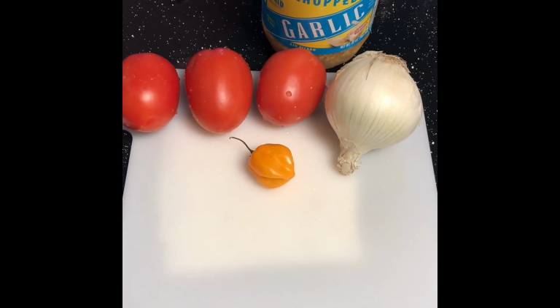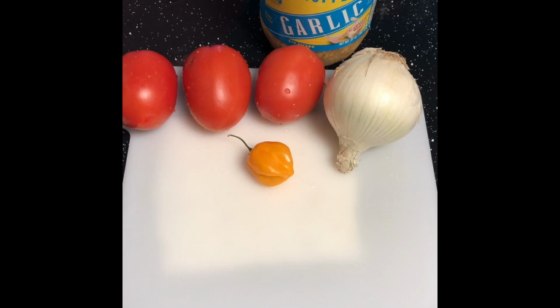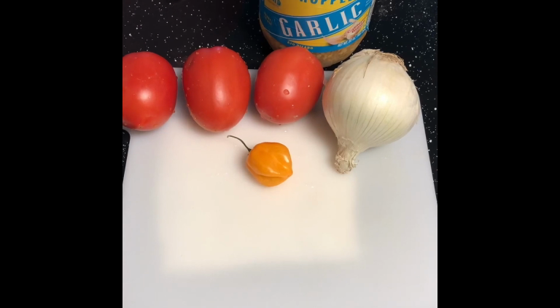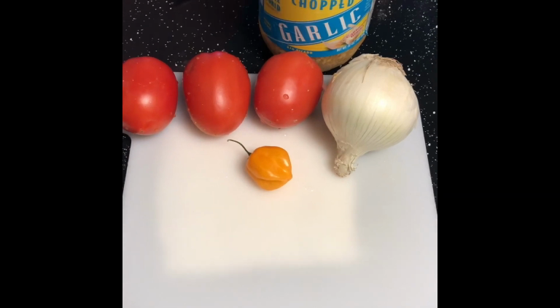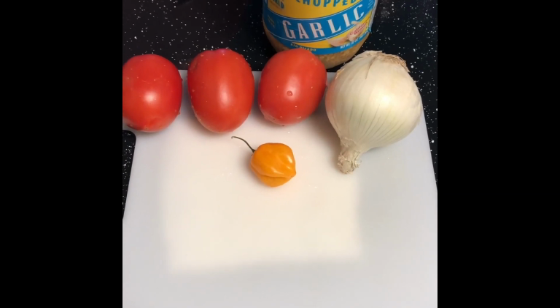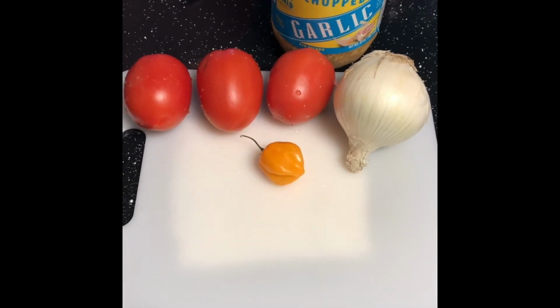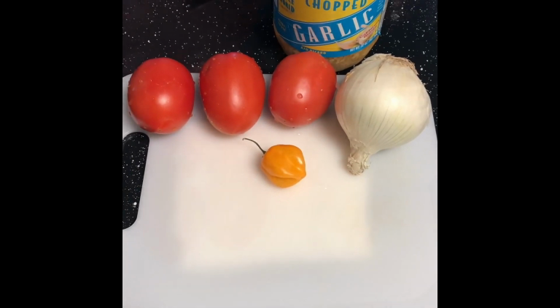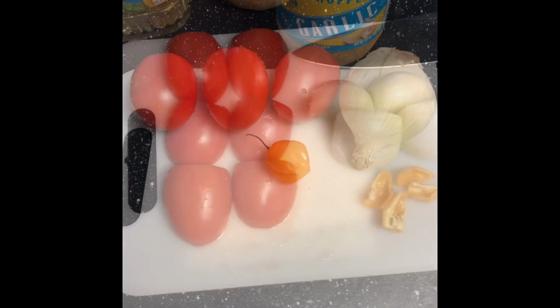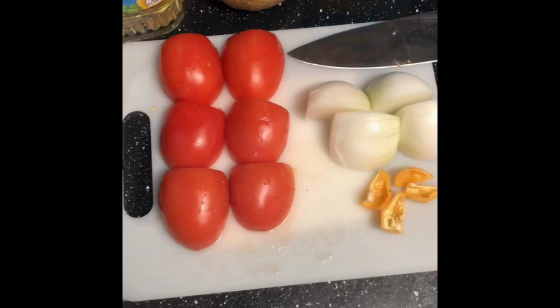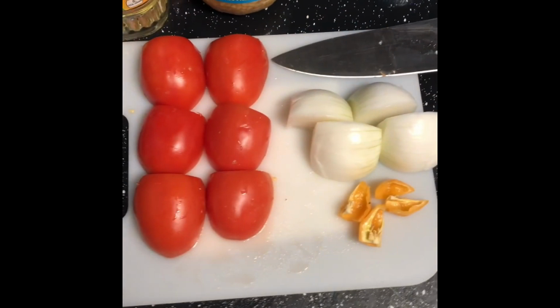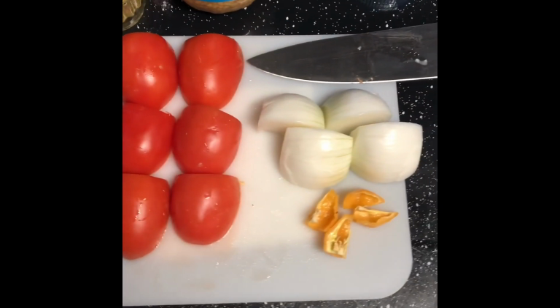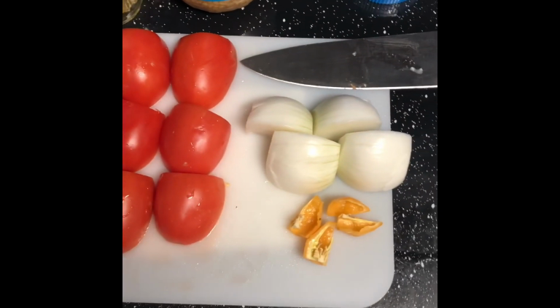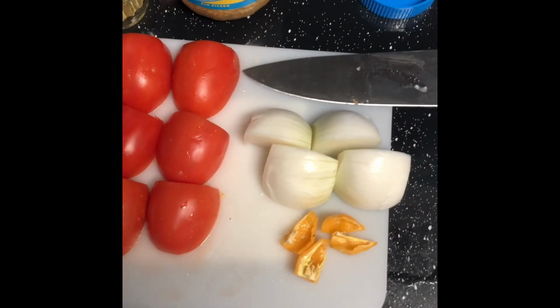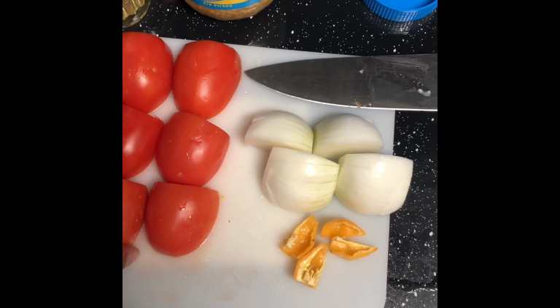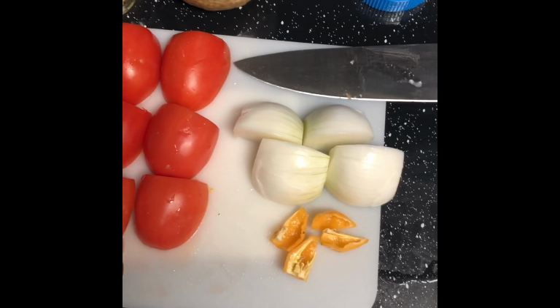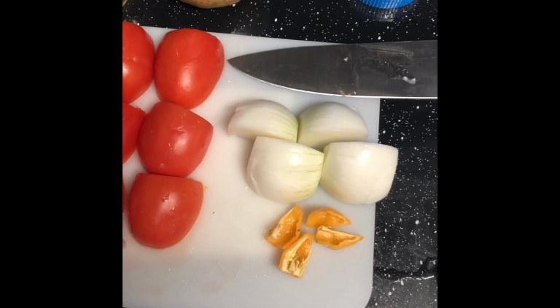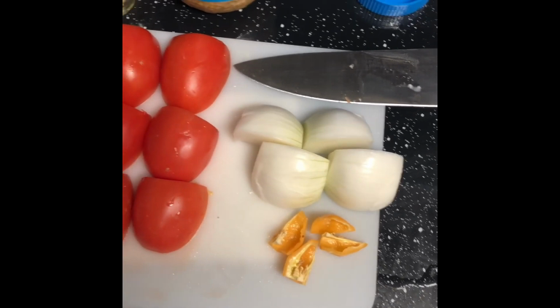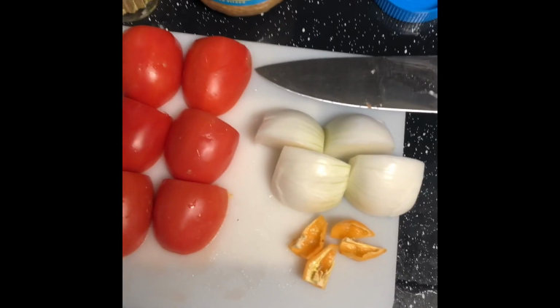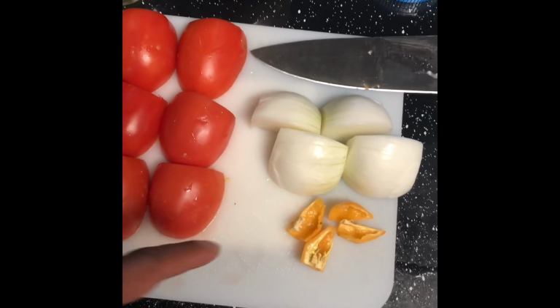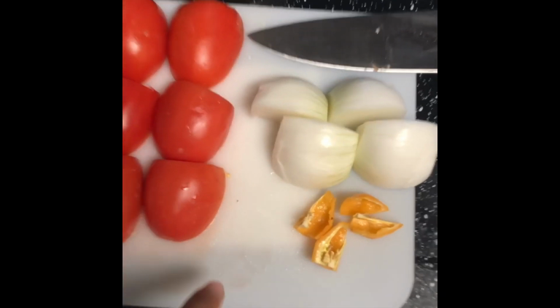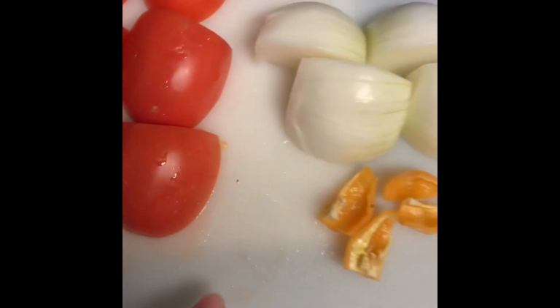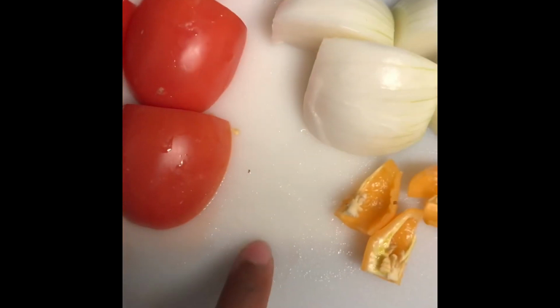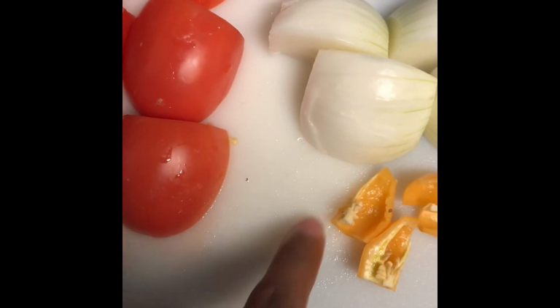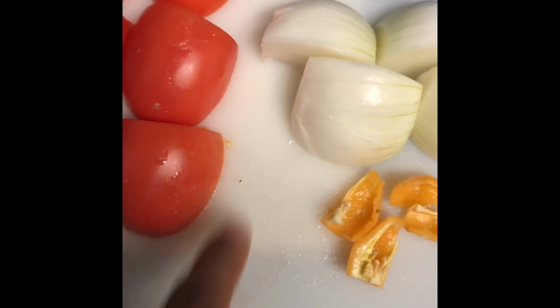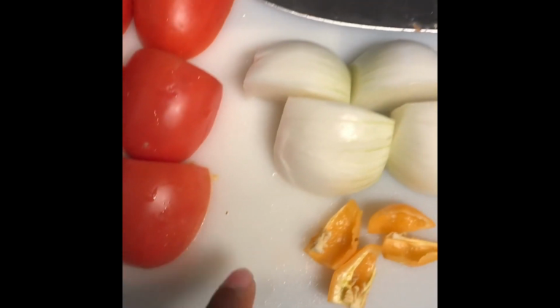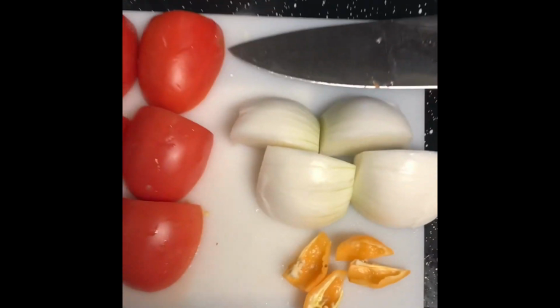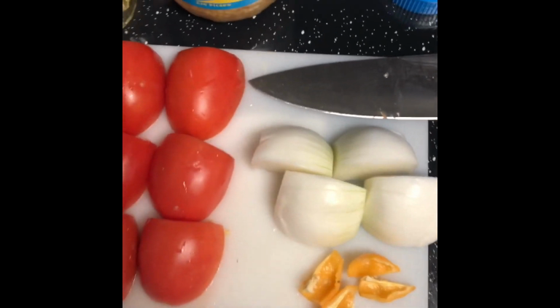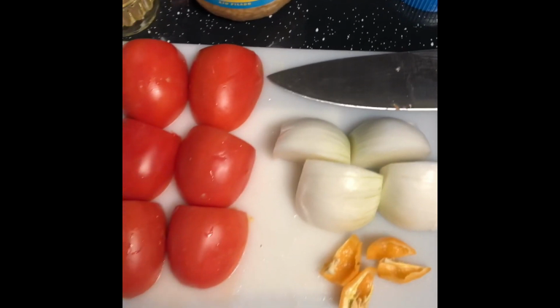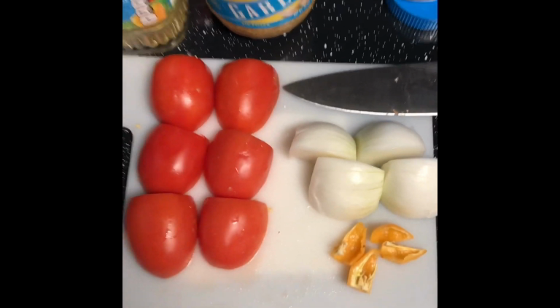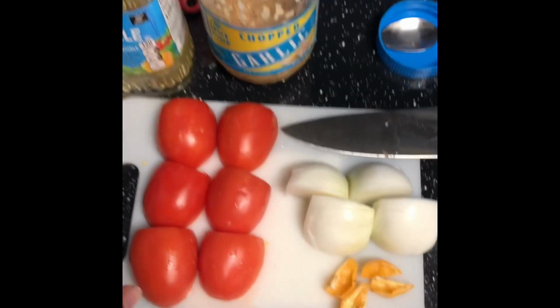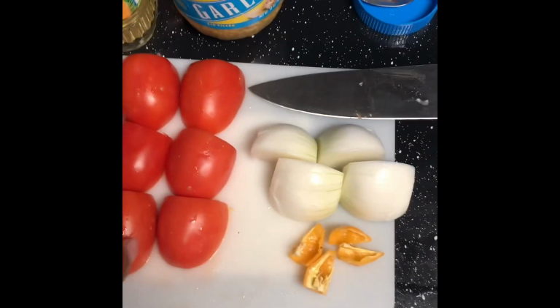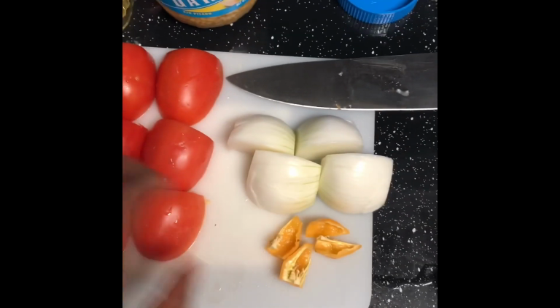All right everybody, just a little kitchen hack: if you put a wet paper towel underneath your cutting board, if you look closely you can see where the color changes — it helps keep it from sliding. So that's just a little tip there.